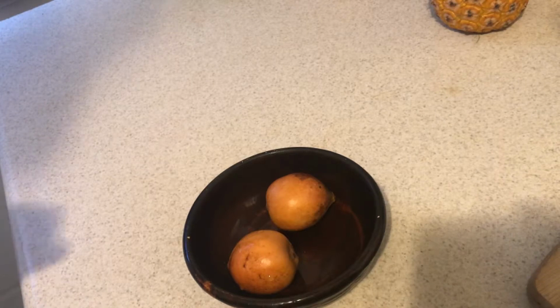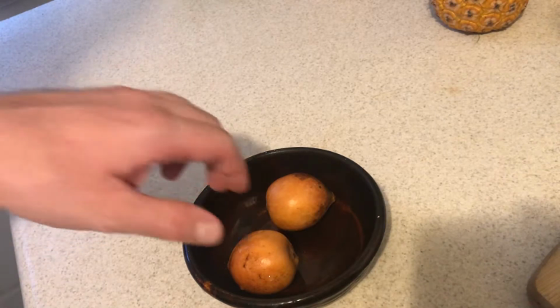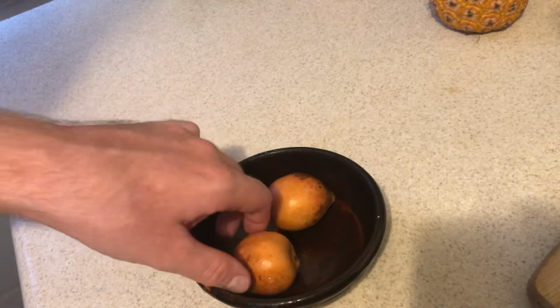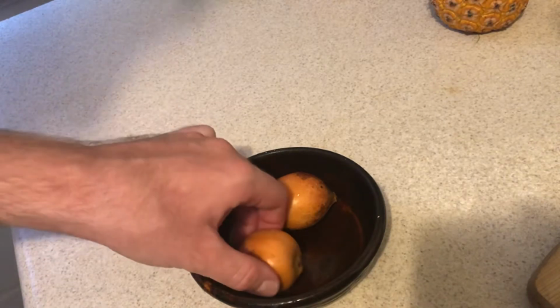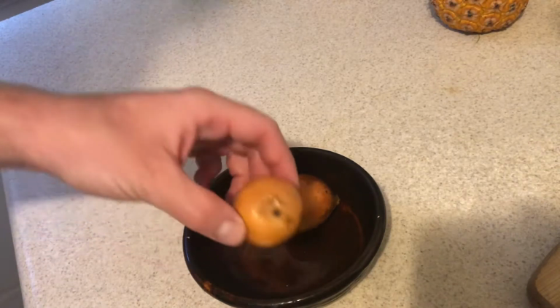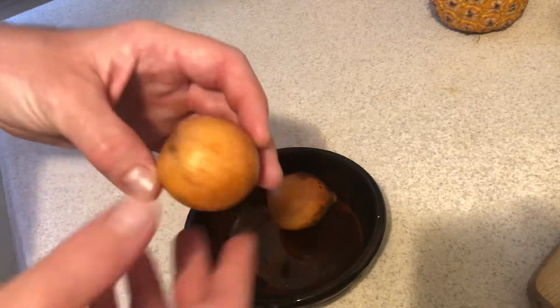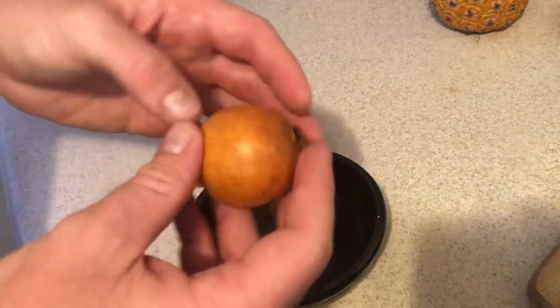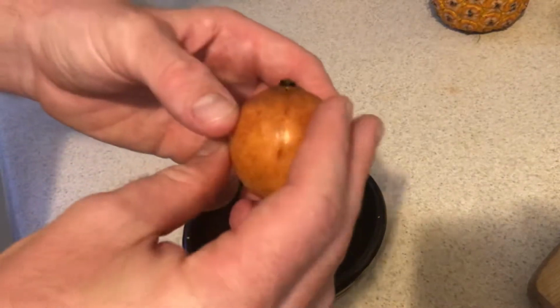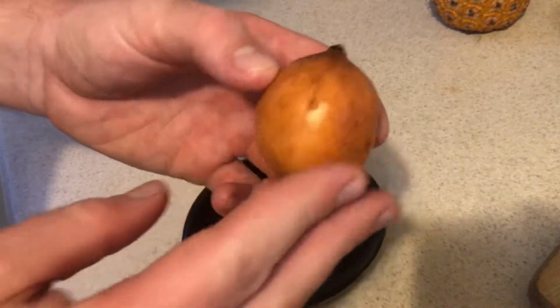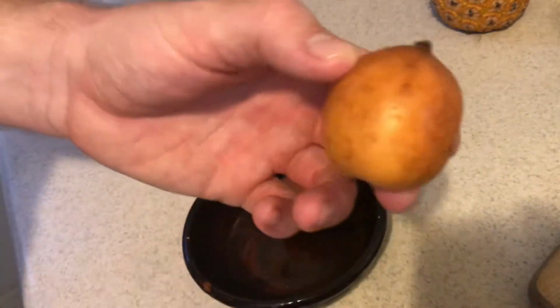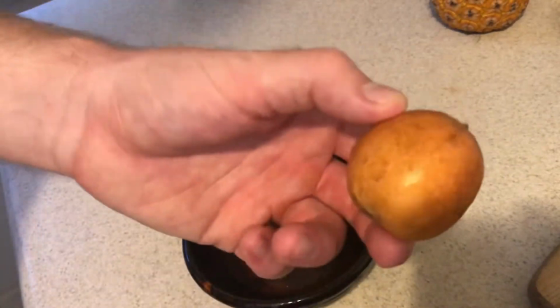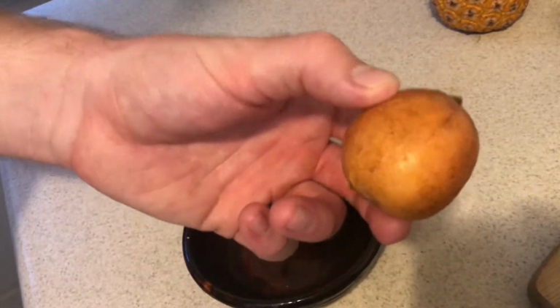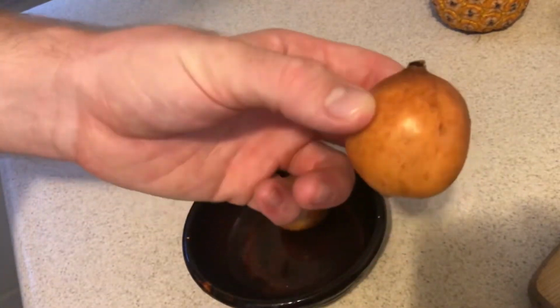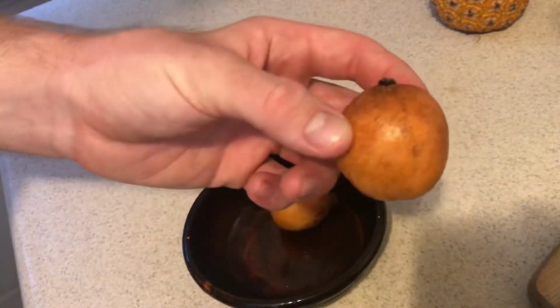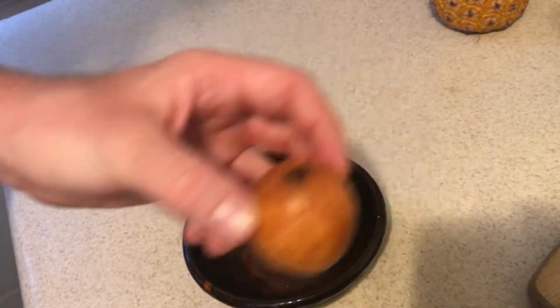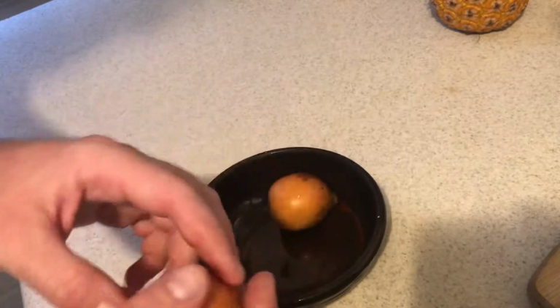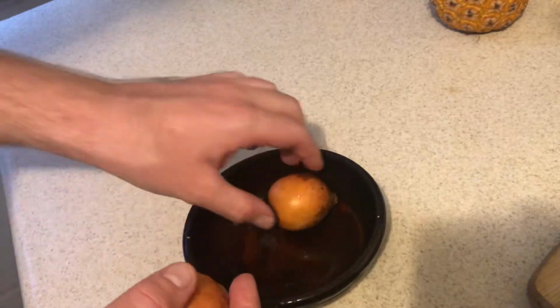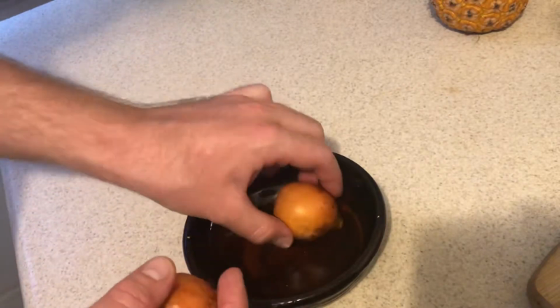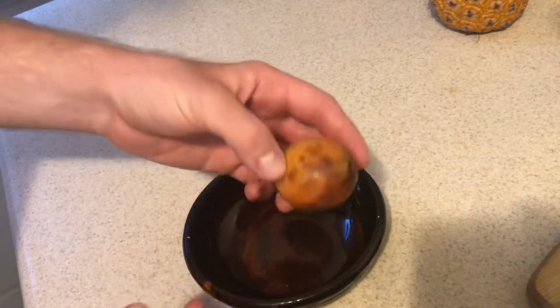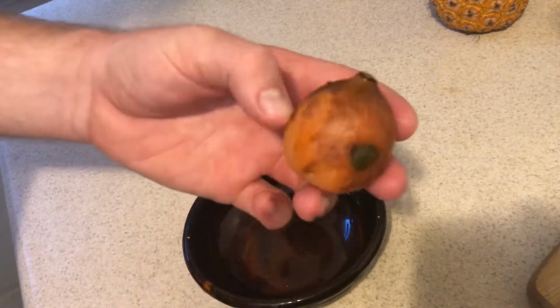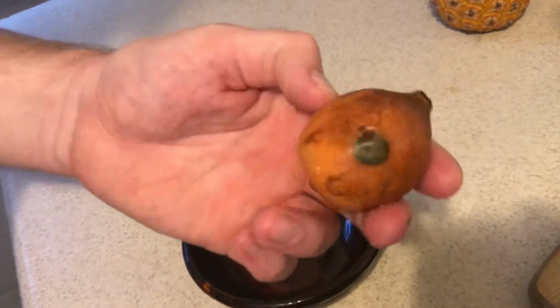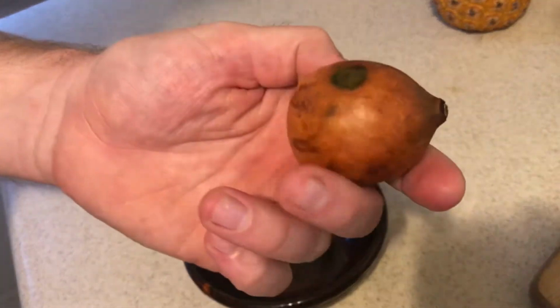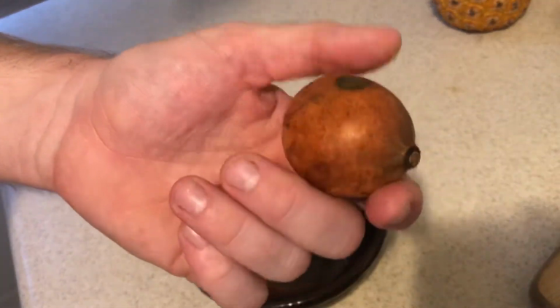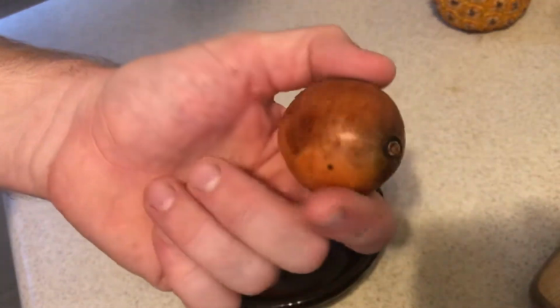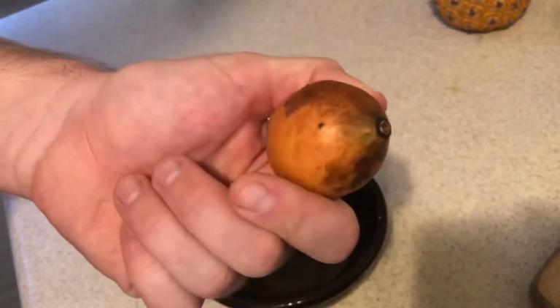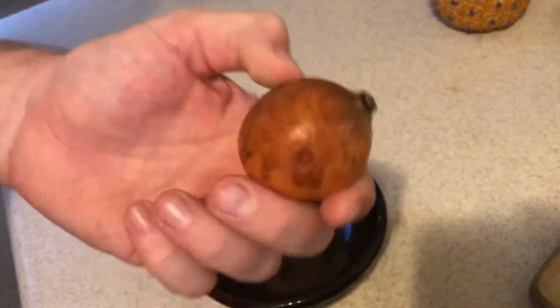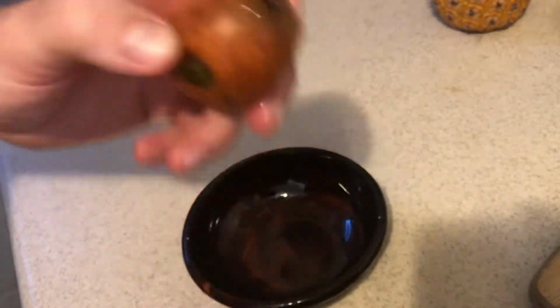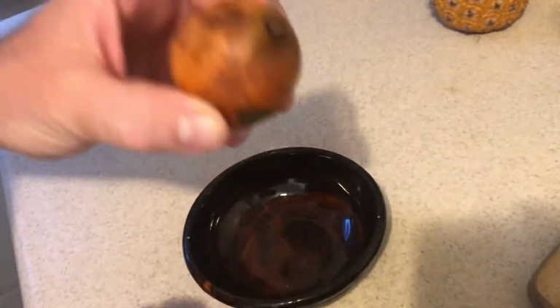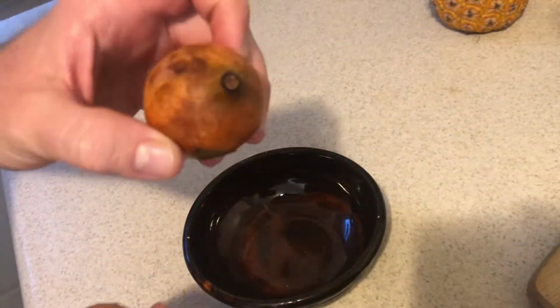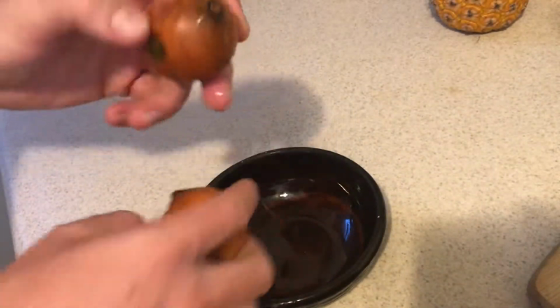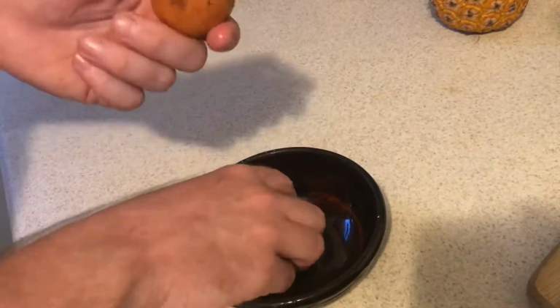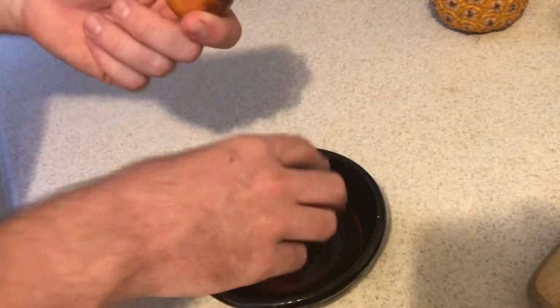Hey everybody! Today we're gonna taste test the Achachairu. This is related to mangosteen and it's native to Bolivia.